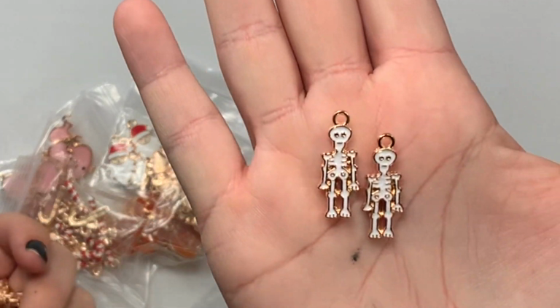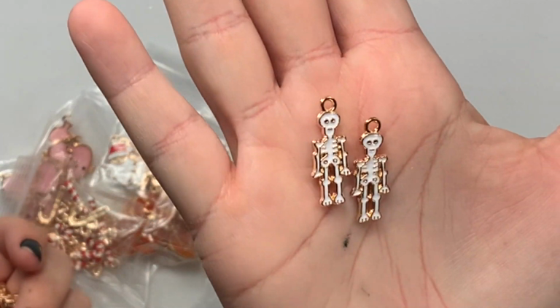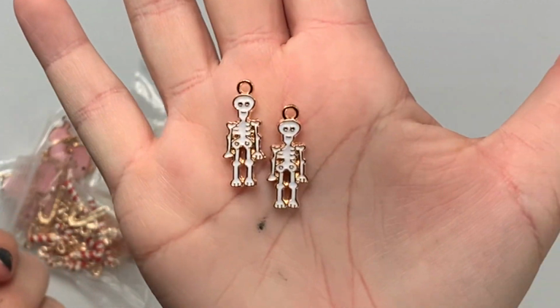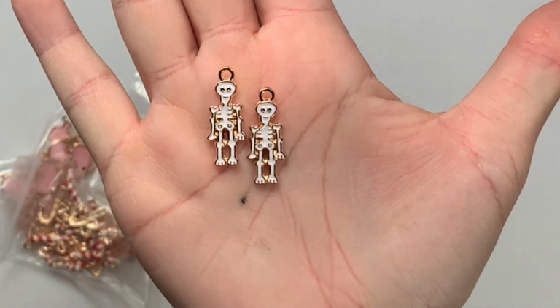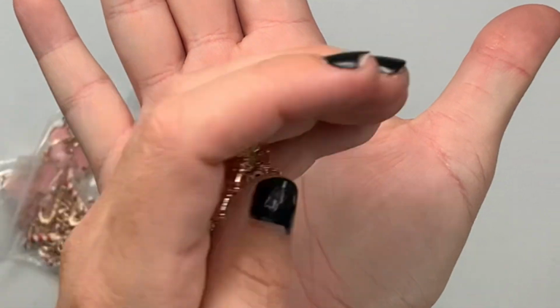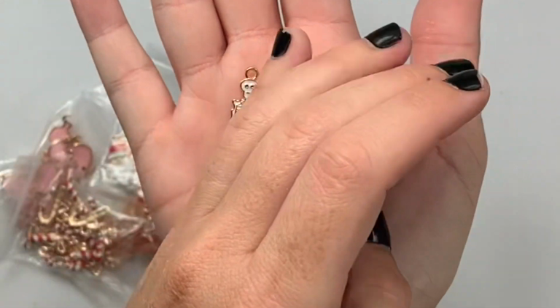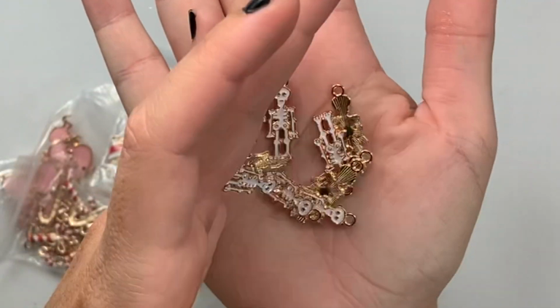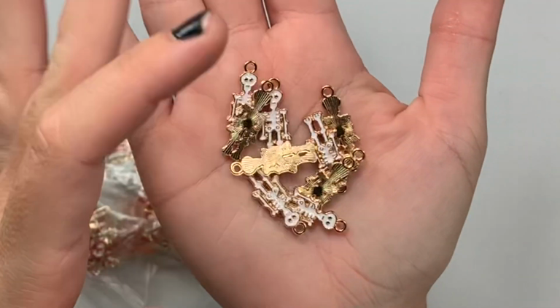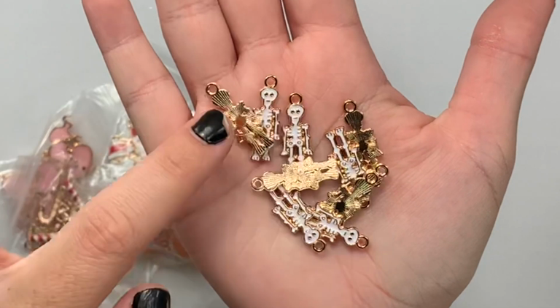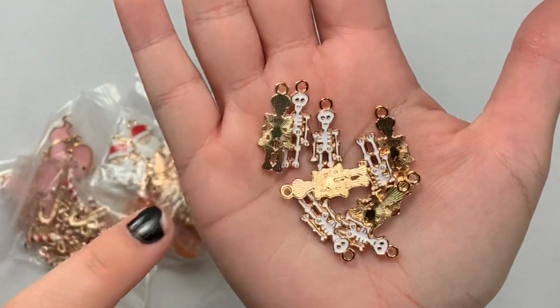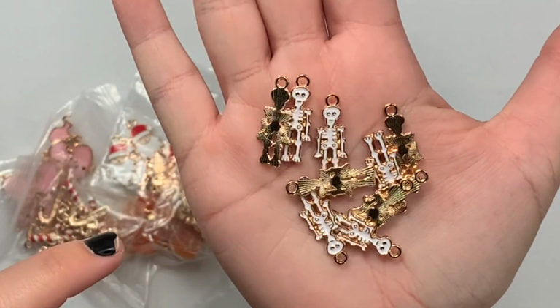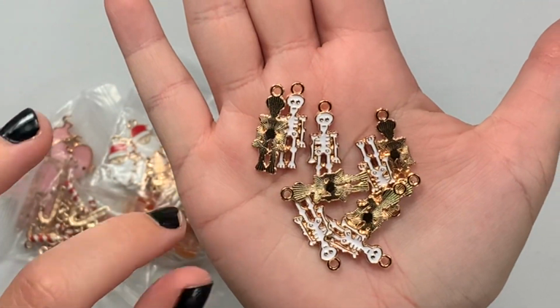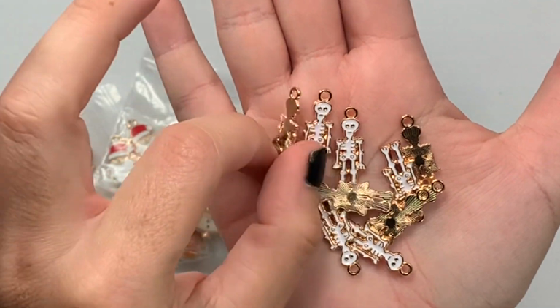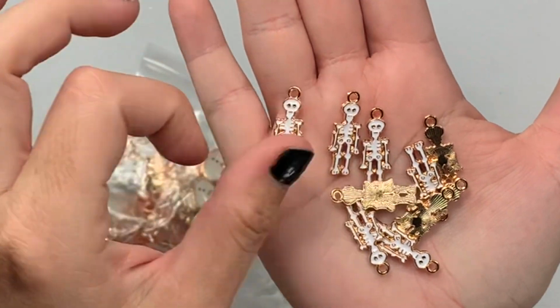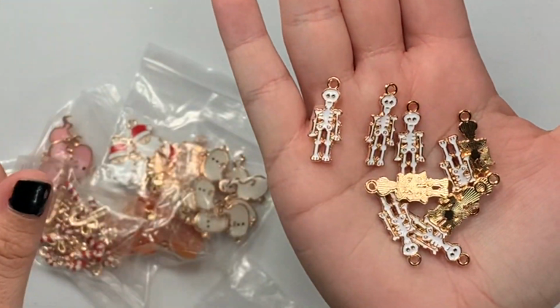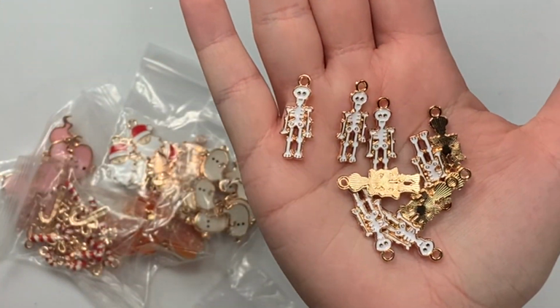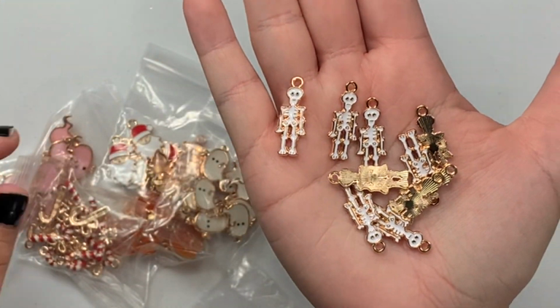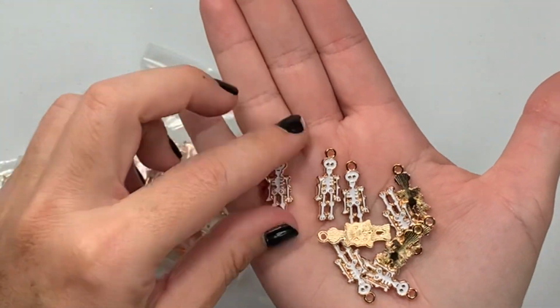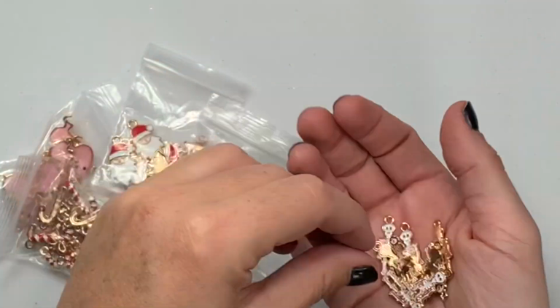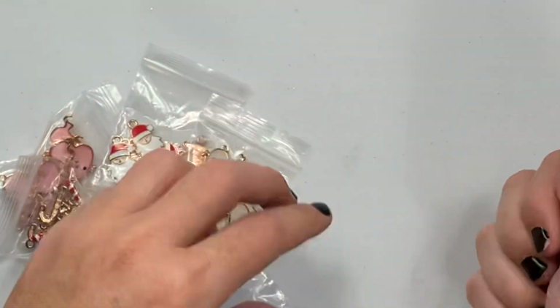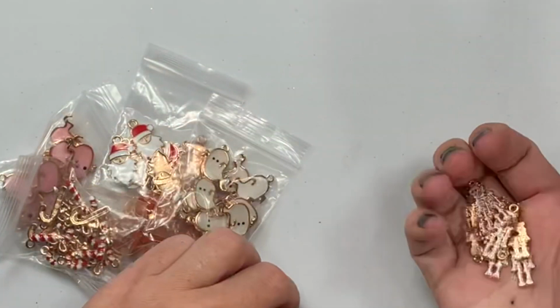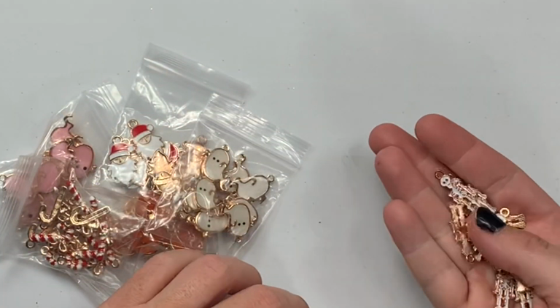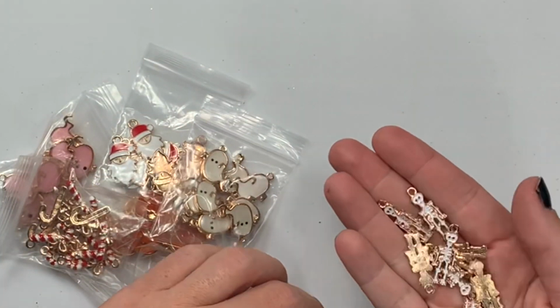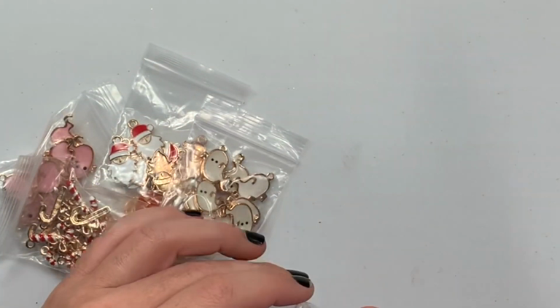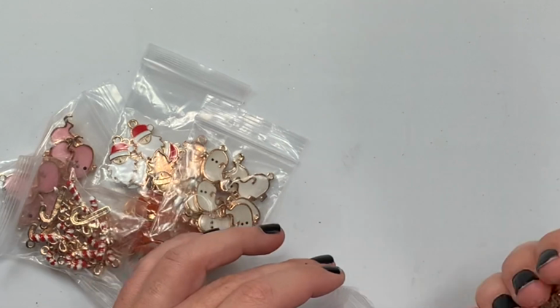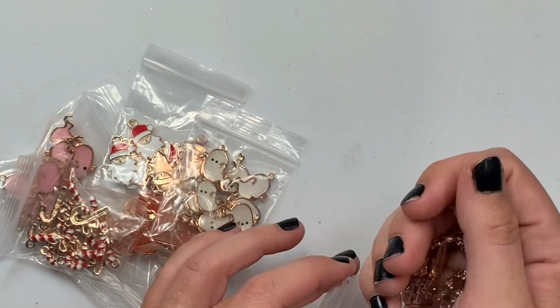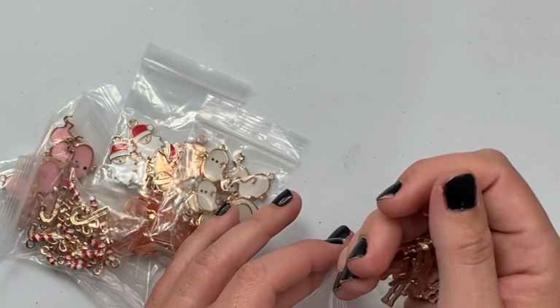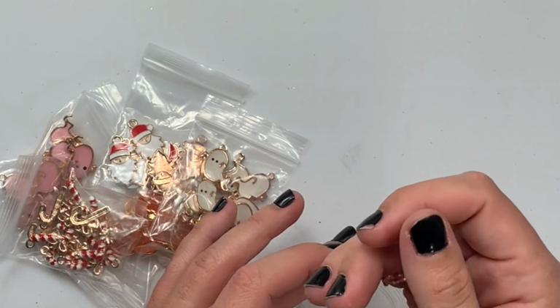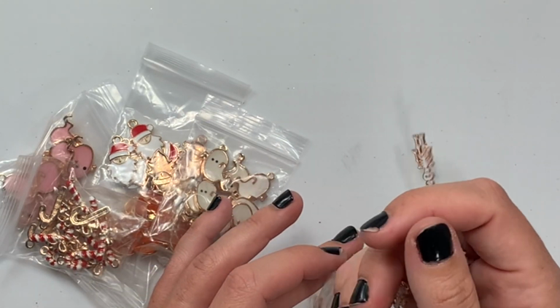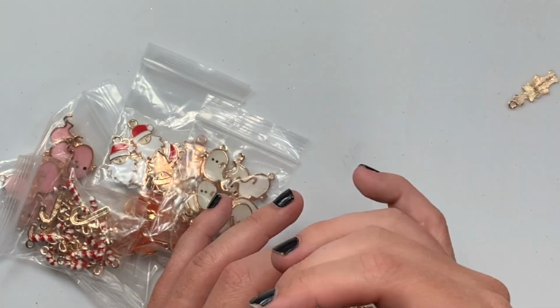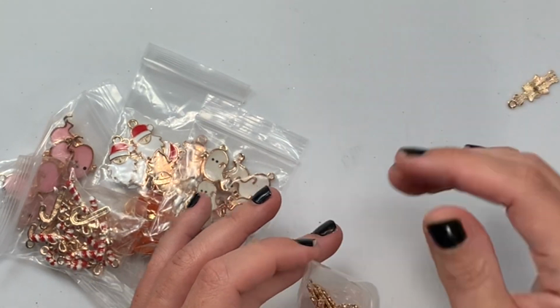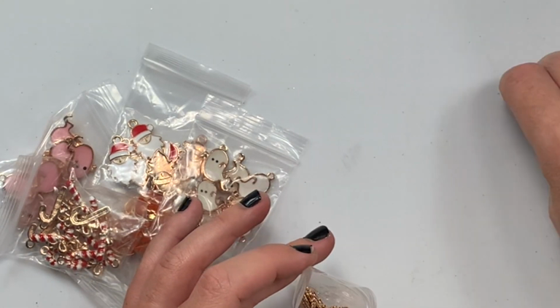But look at these little skelly bodies. So cute, backed in gold, adorable. And they're skinny and narrow. They're a little long, but they're a perfect size.